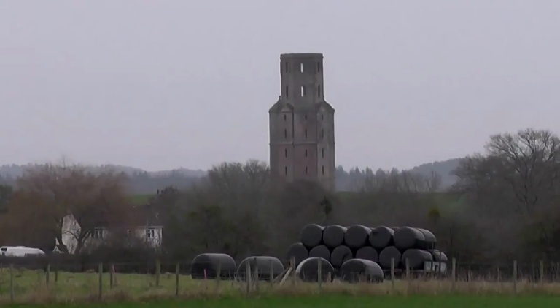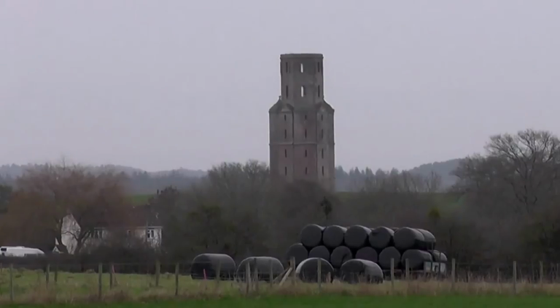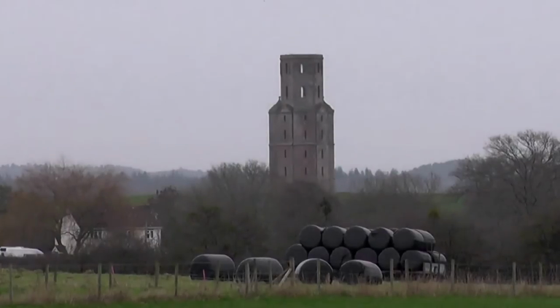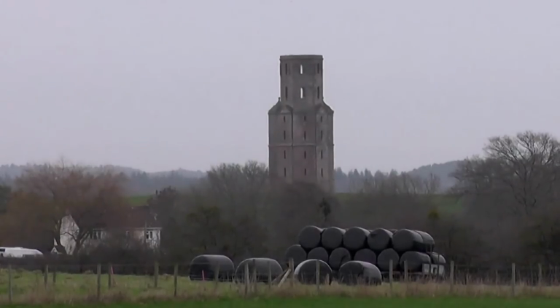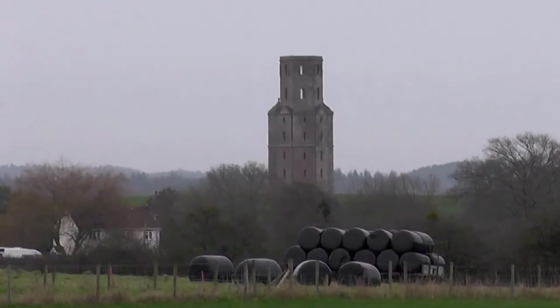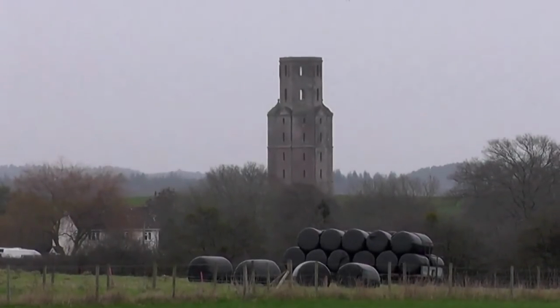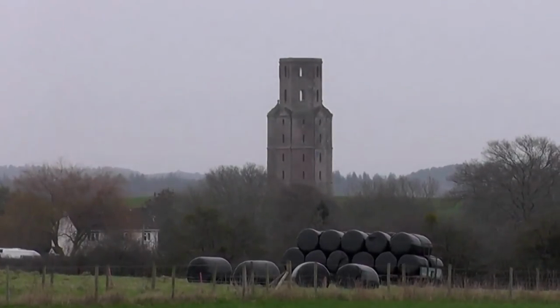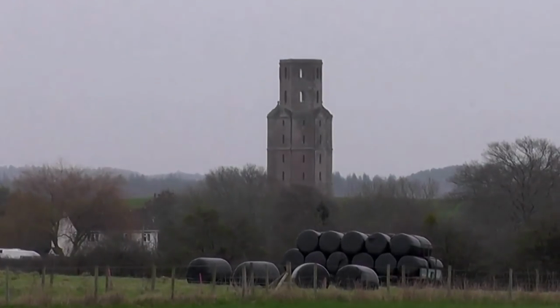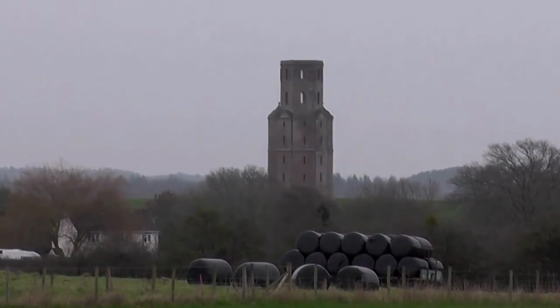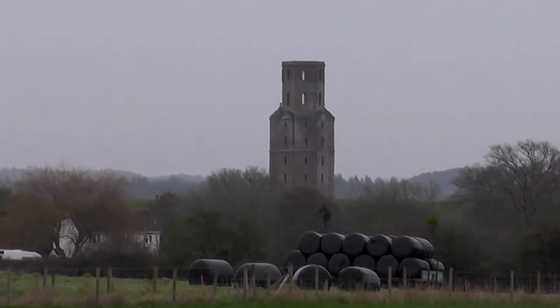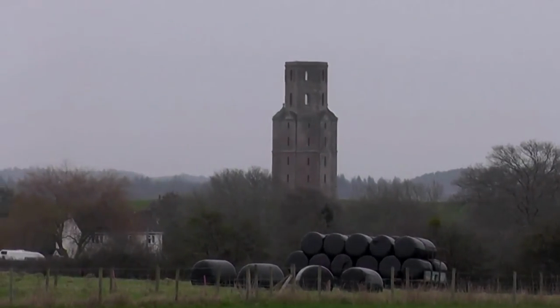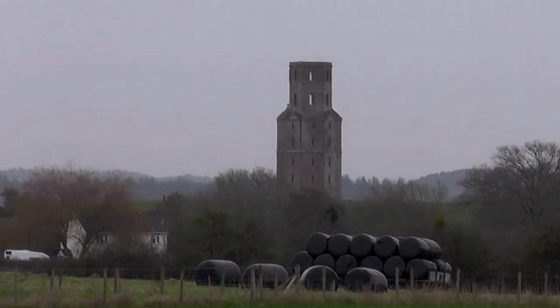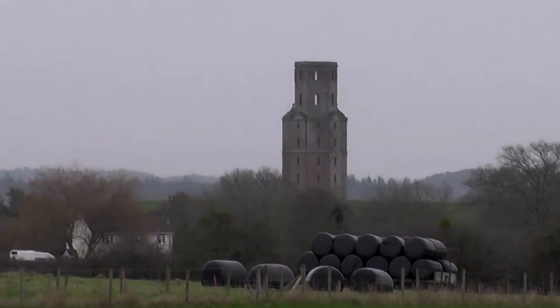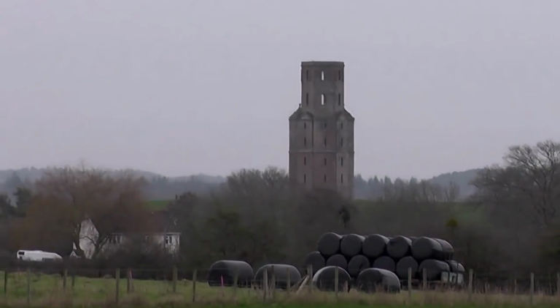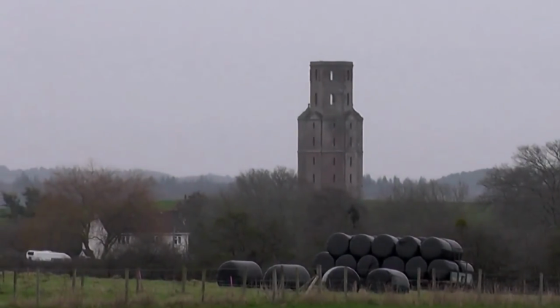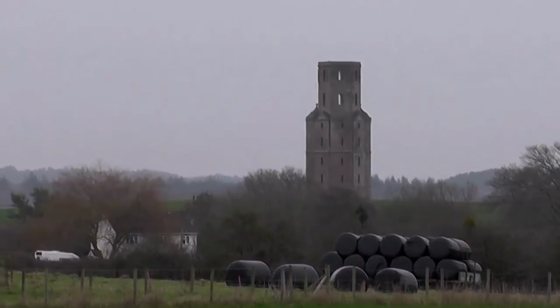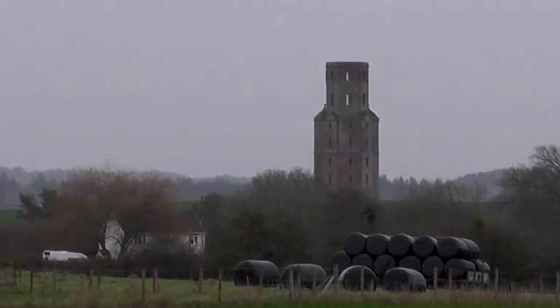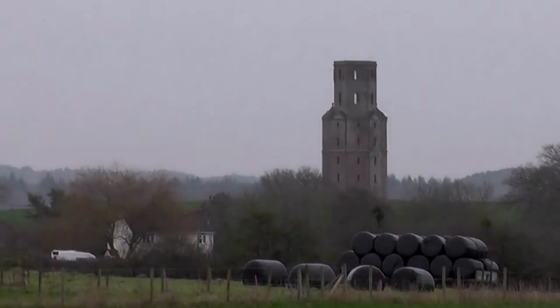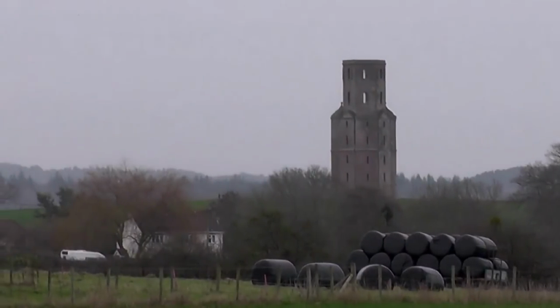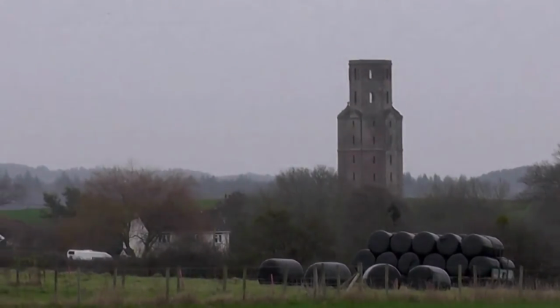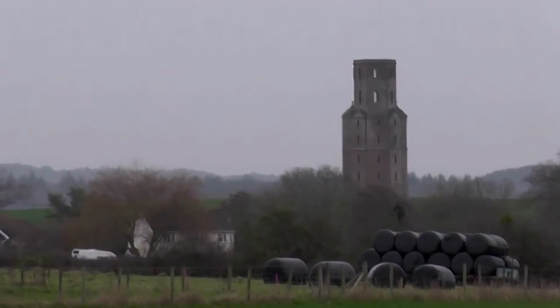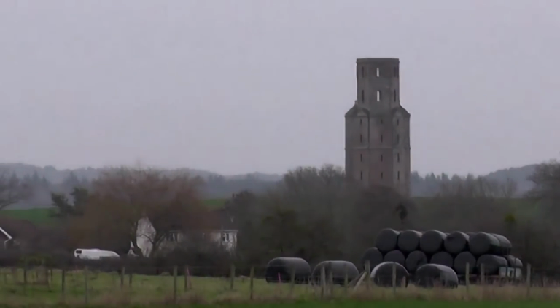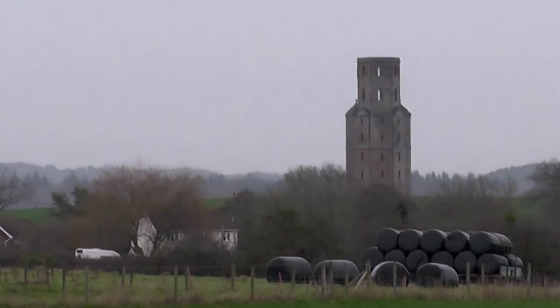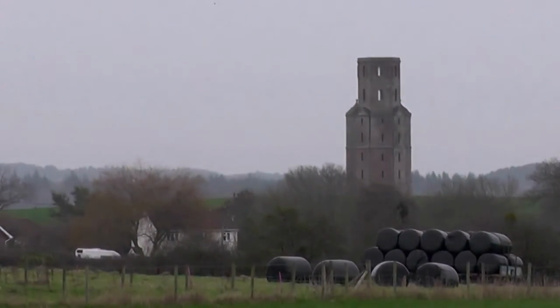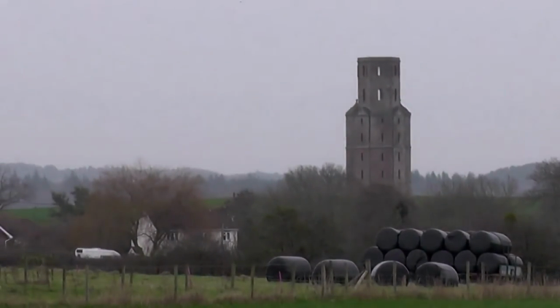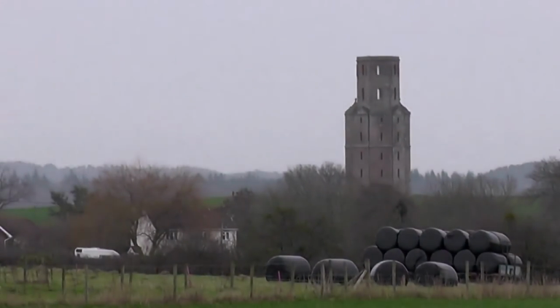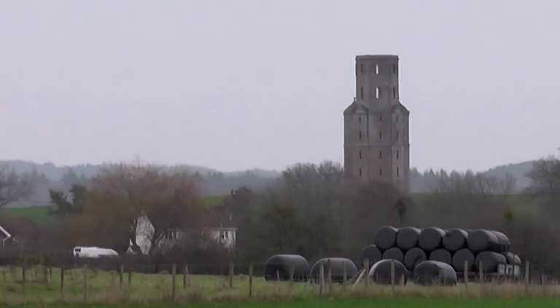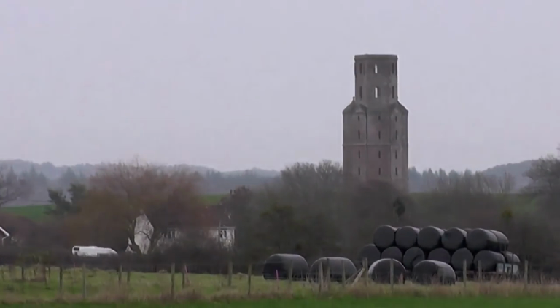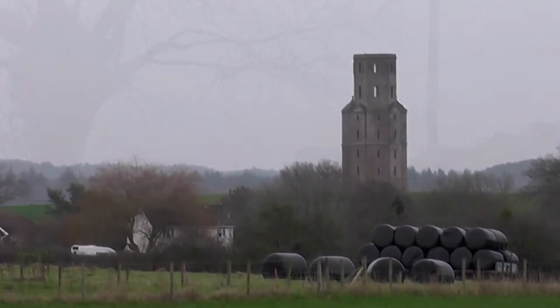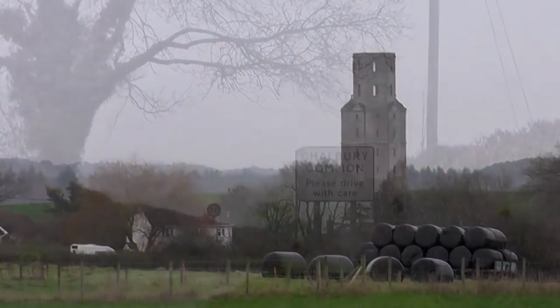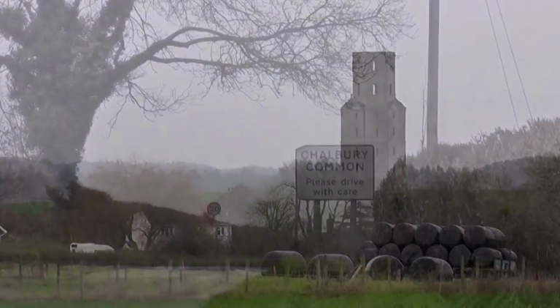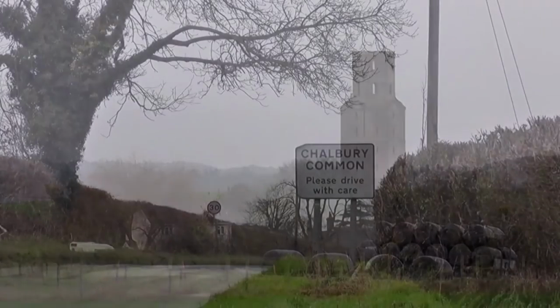Now this is what I've come to see, the Houghton Tower. I forgot to put my map in the car but I found it. Hopefully. It's quite impressive.